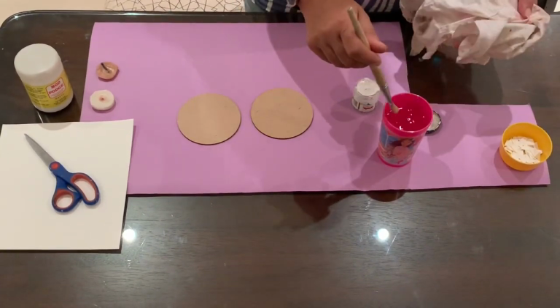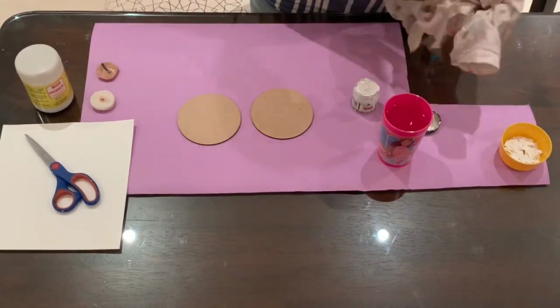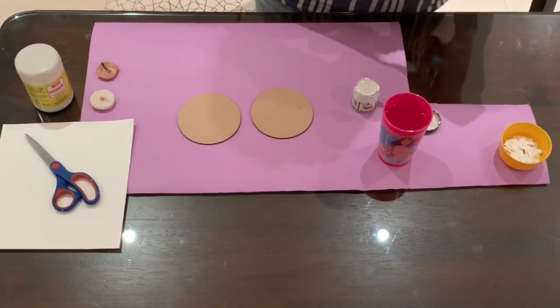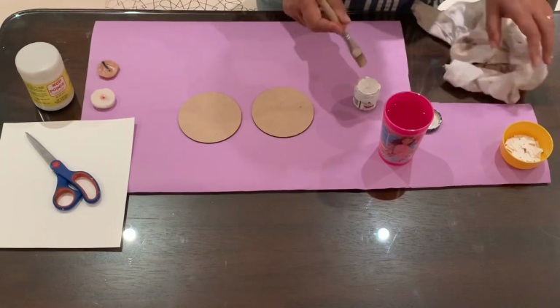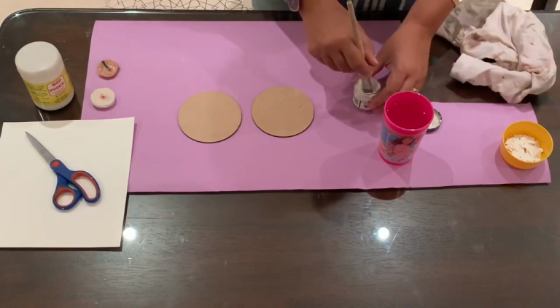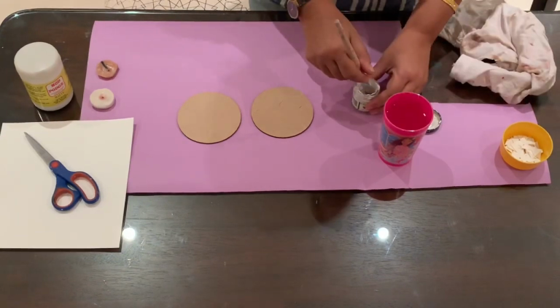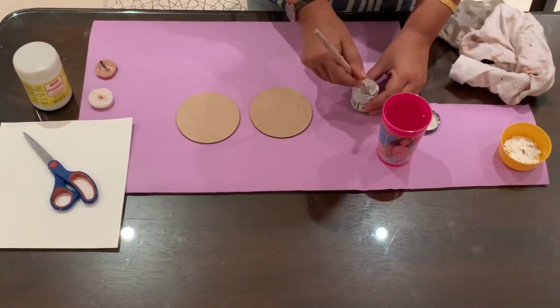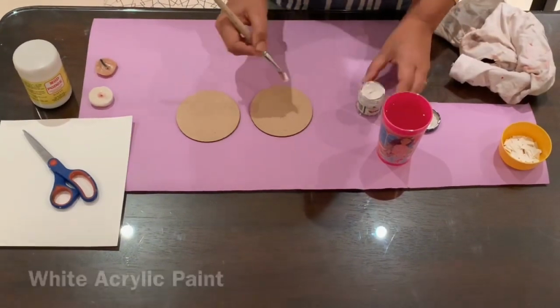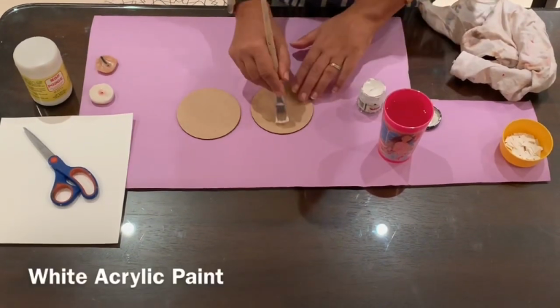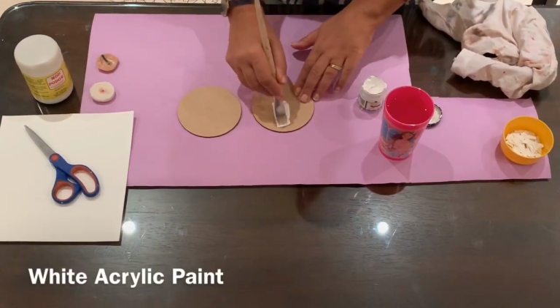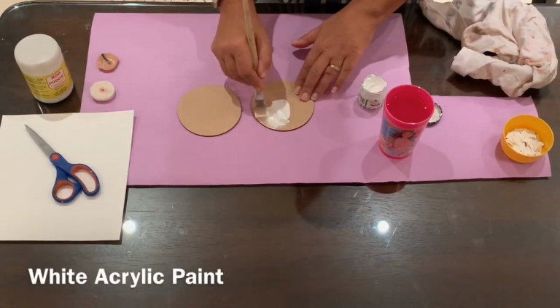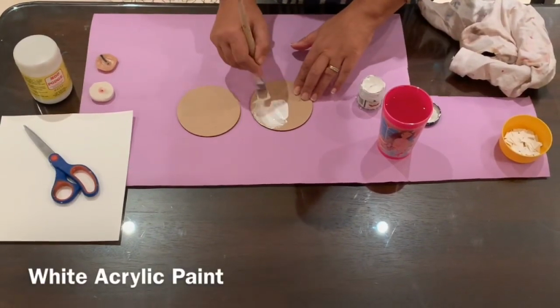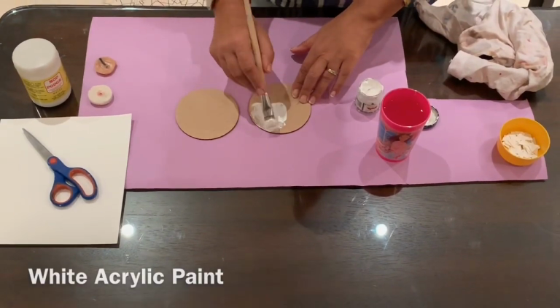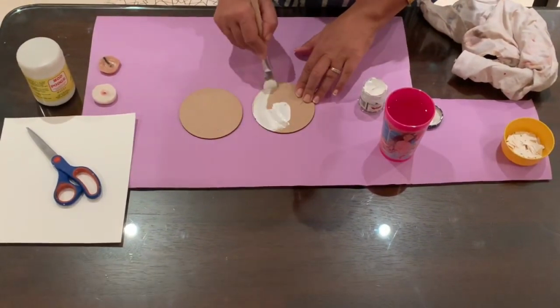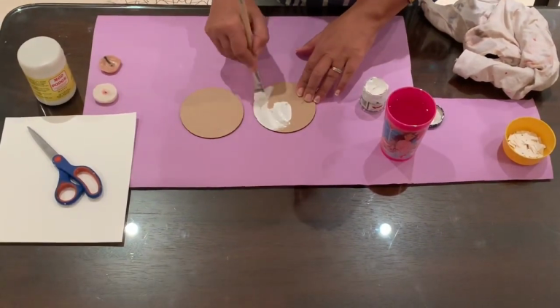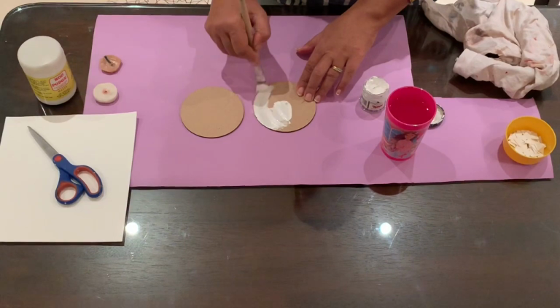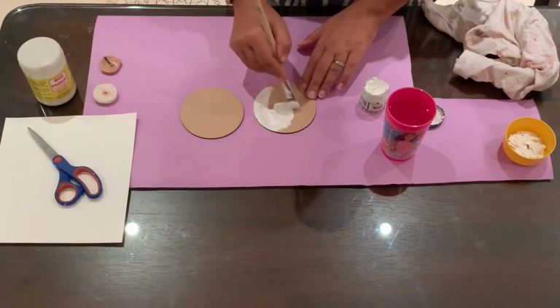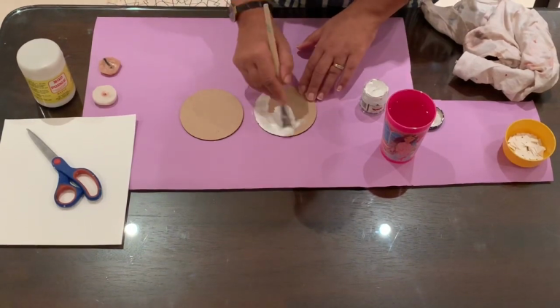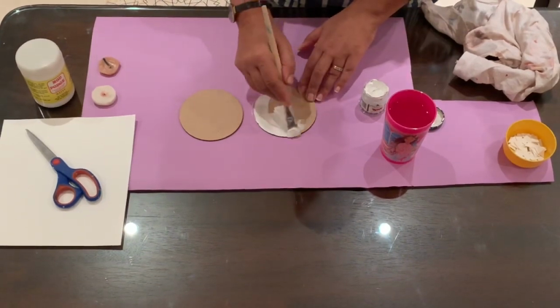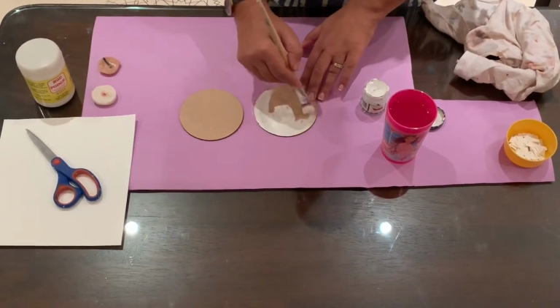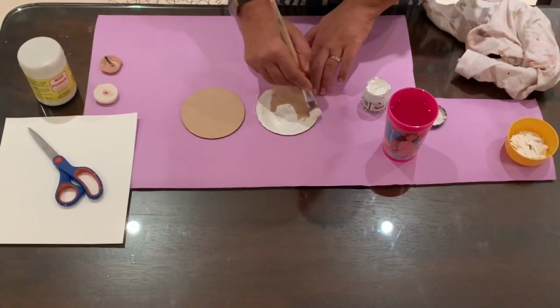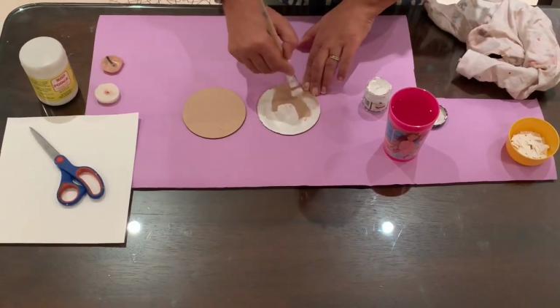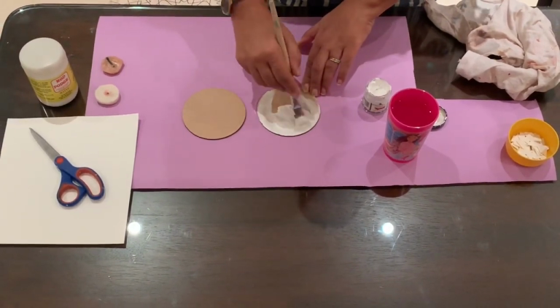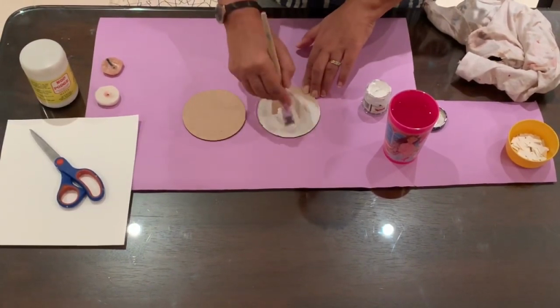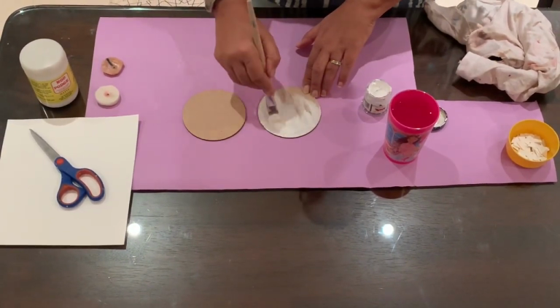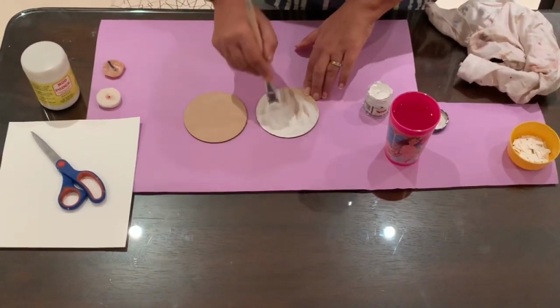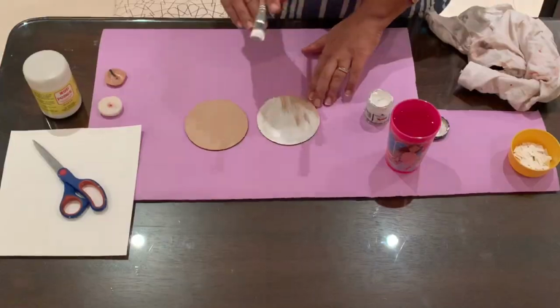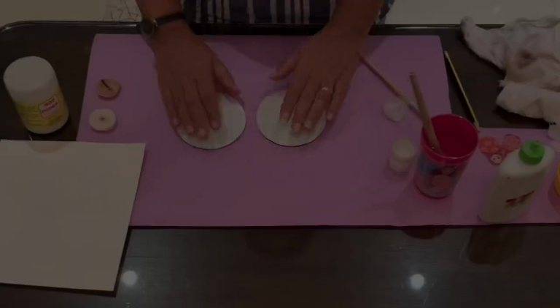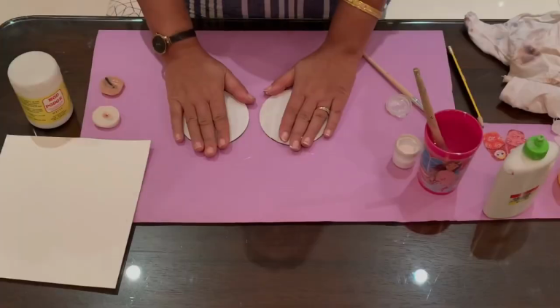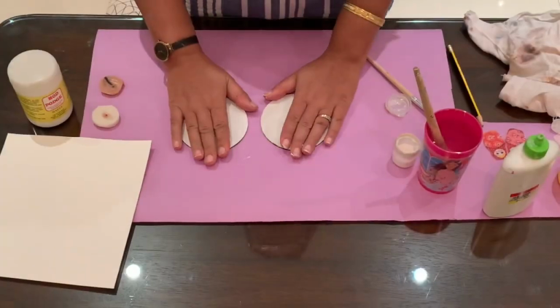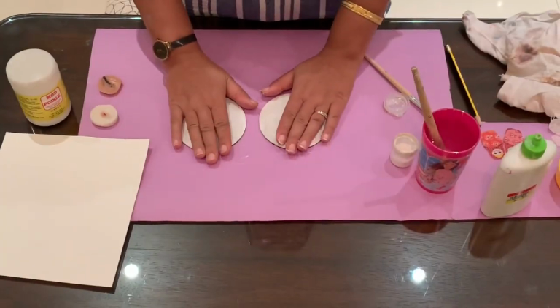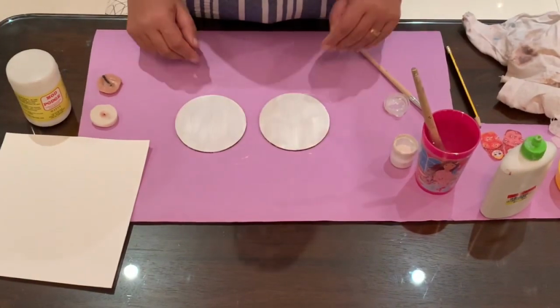We will start with painting a double coat of acrylic paint as we did last time. If you want to refer to my last video, it will be available in the description box. Now you can see it has dried up completely.